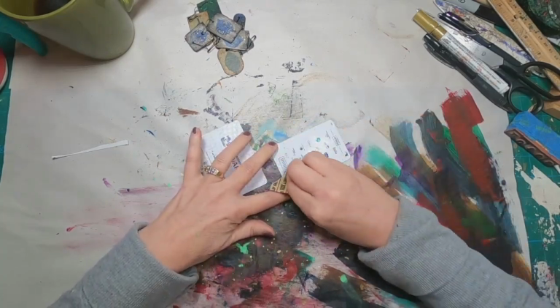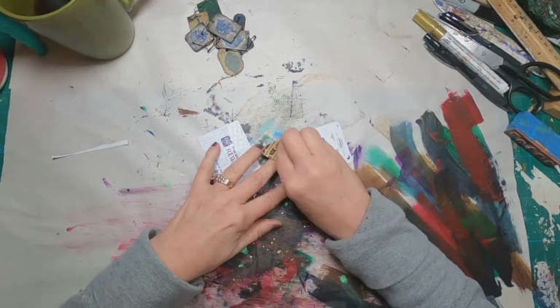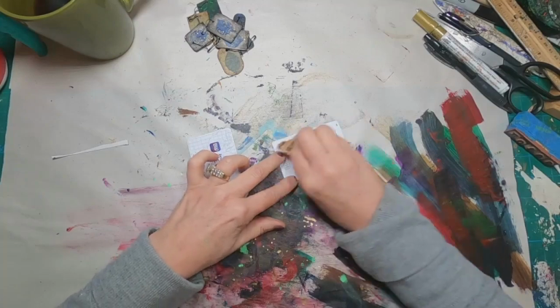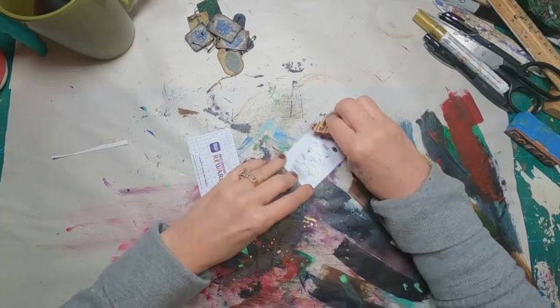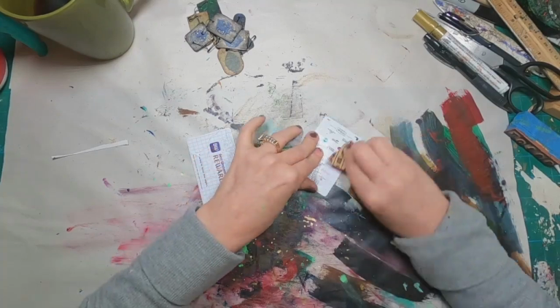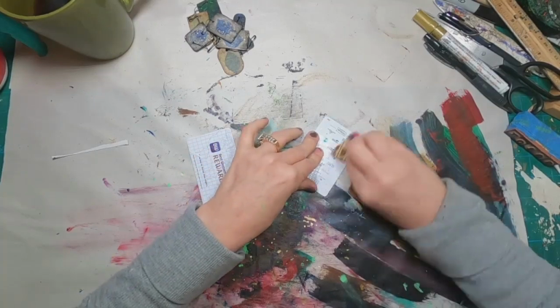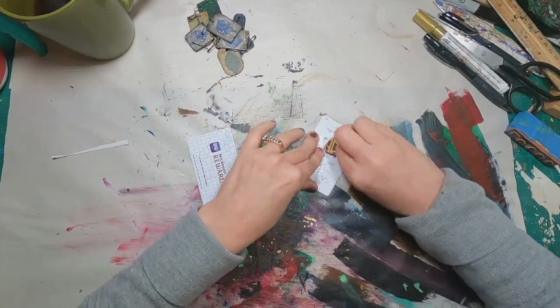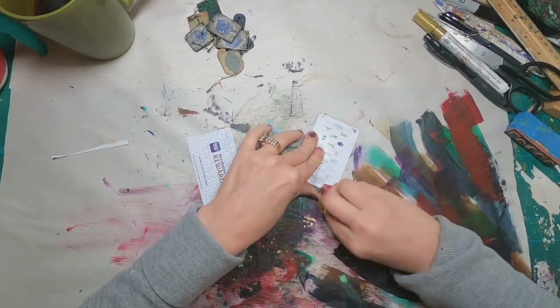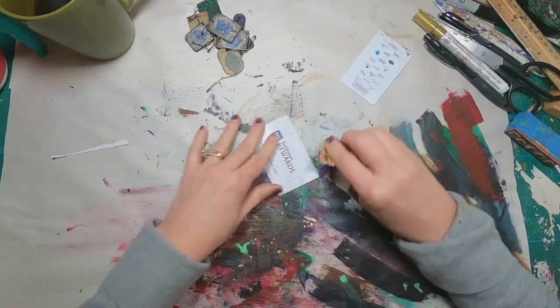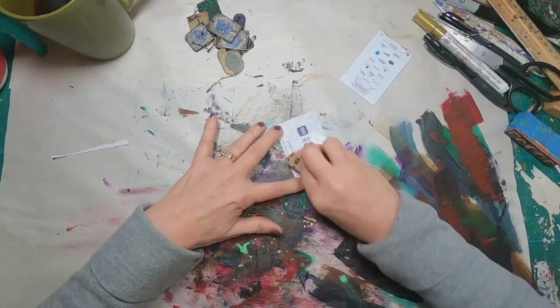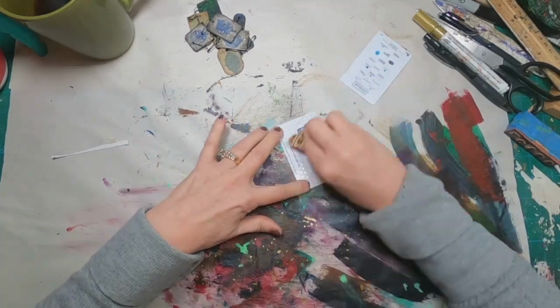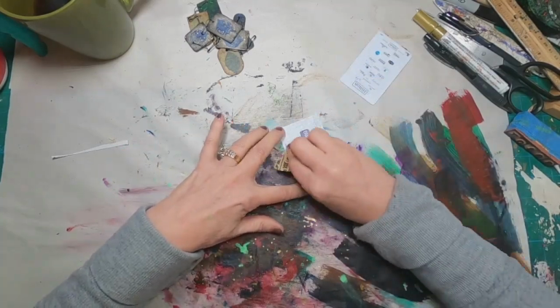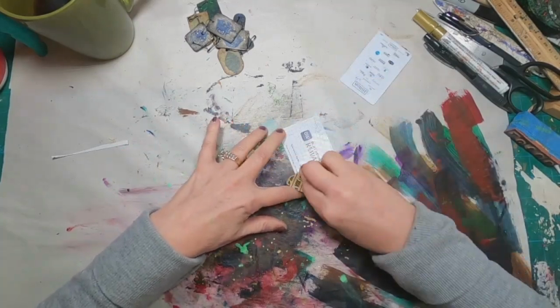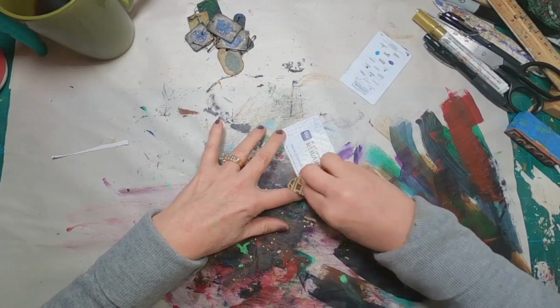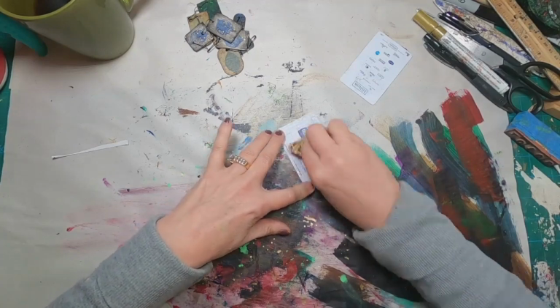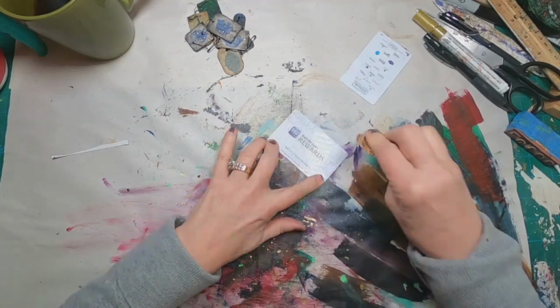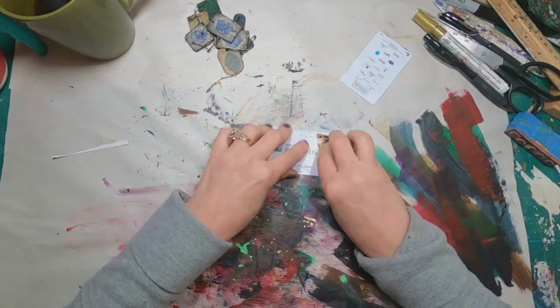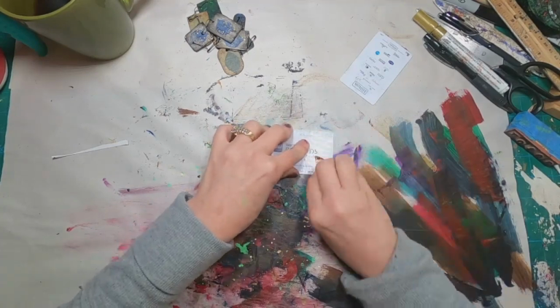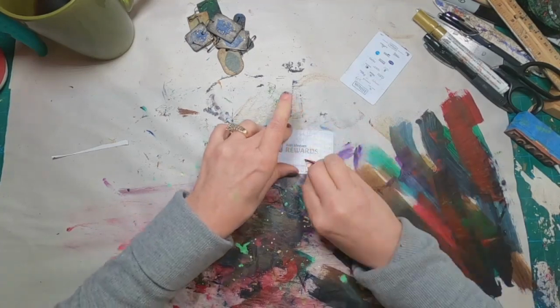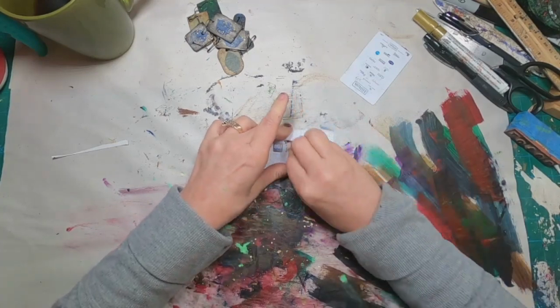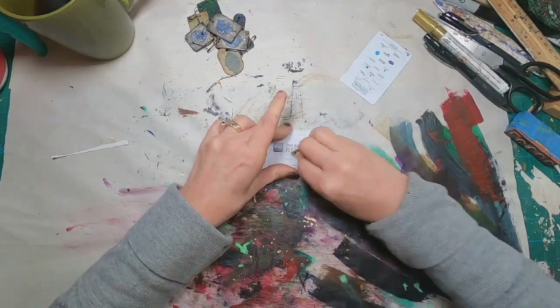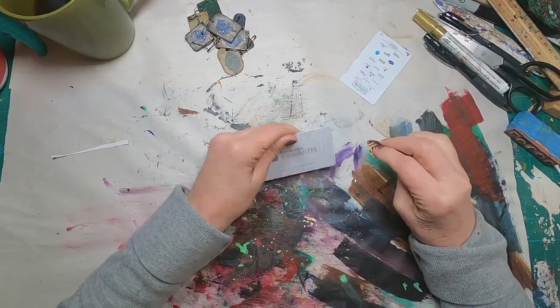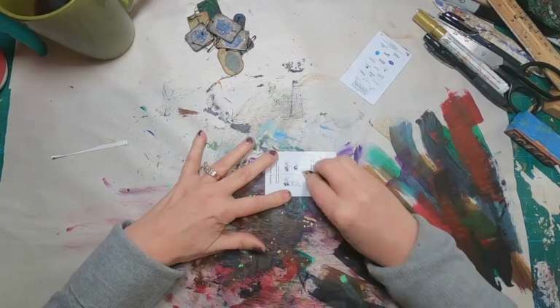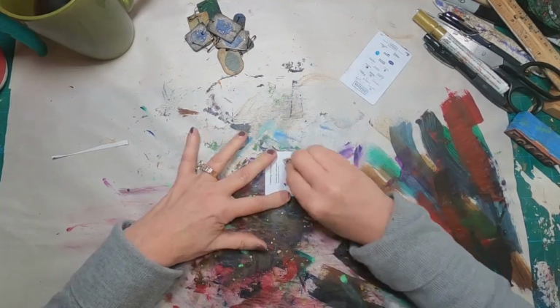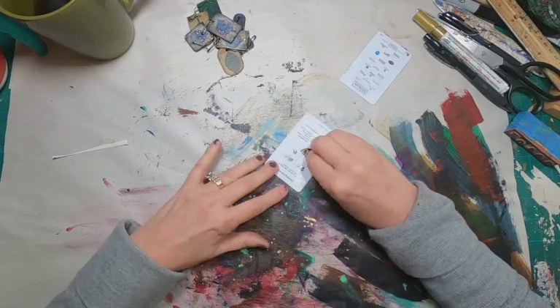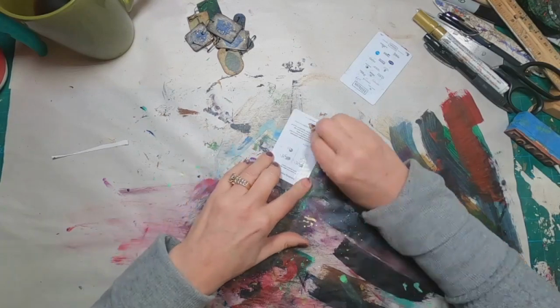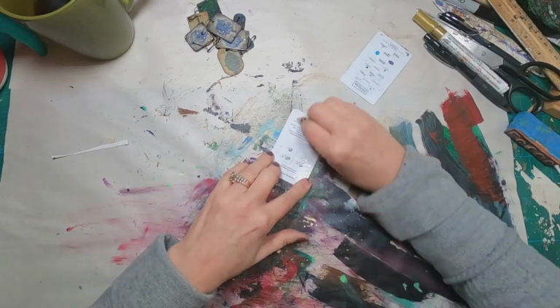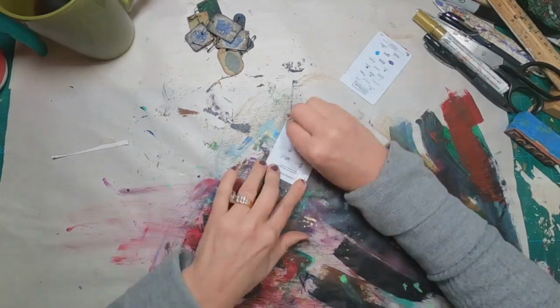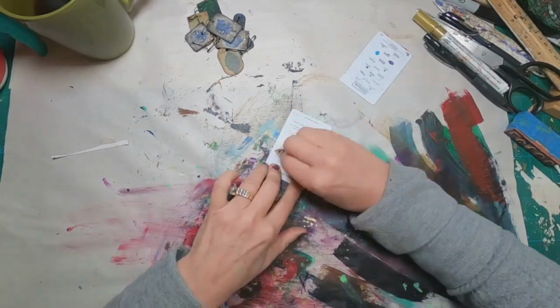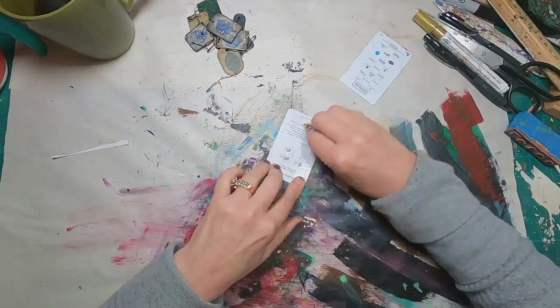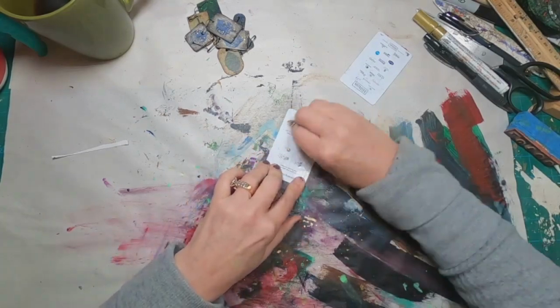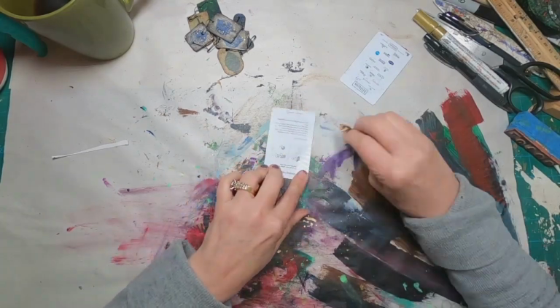Taking some sandpaper and roughing up the surface, because the surface has that glossy shiny credit card-like feel. So I want to rough that up a bit before I get started.